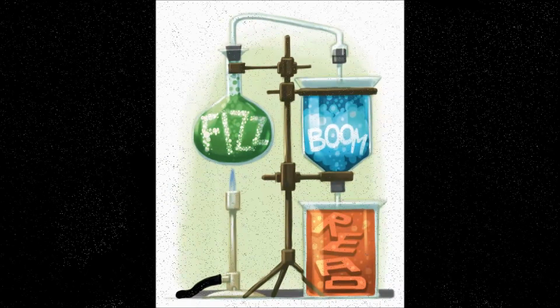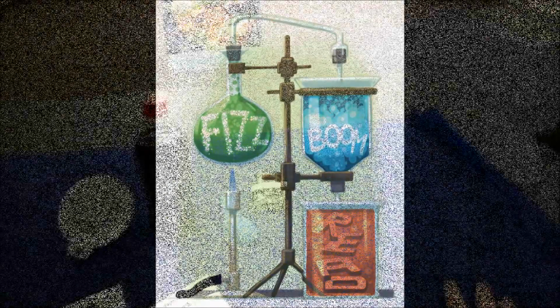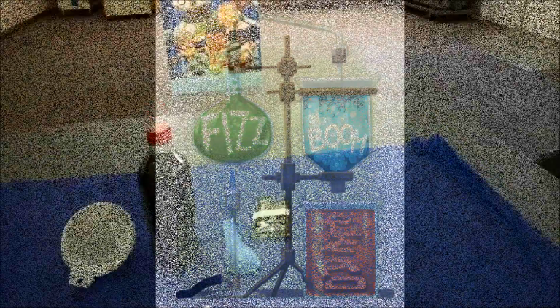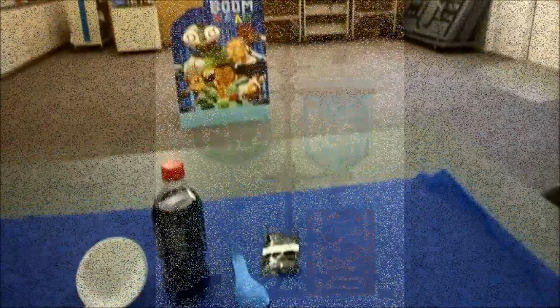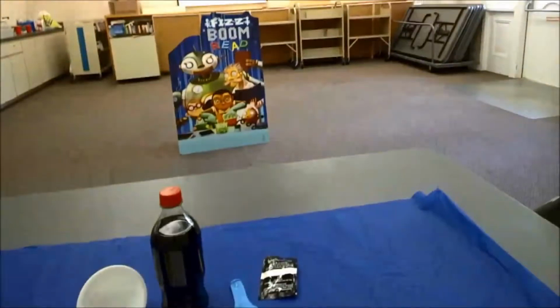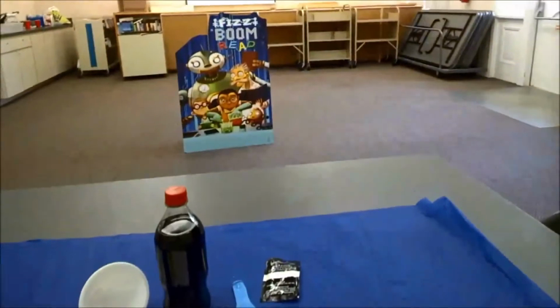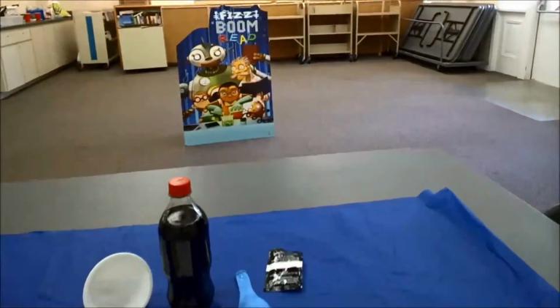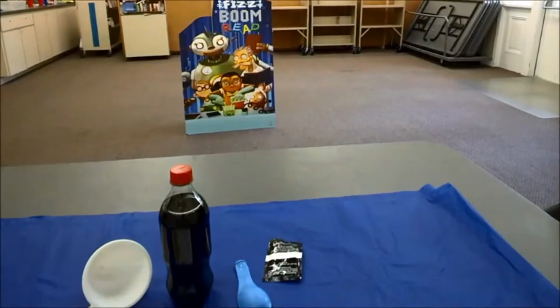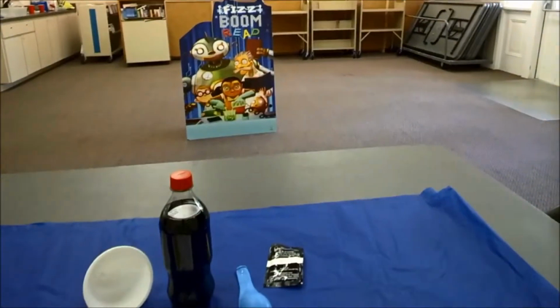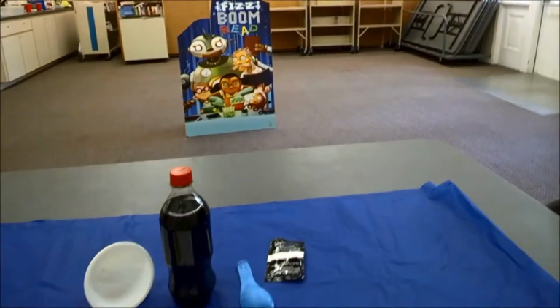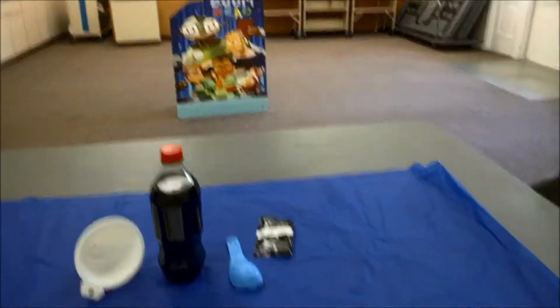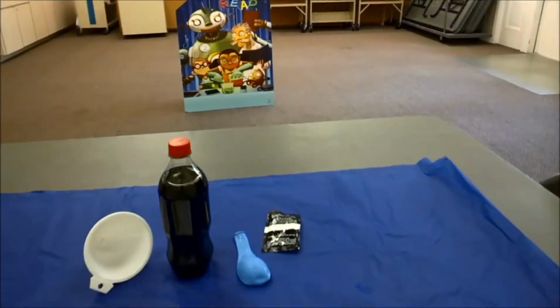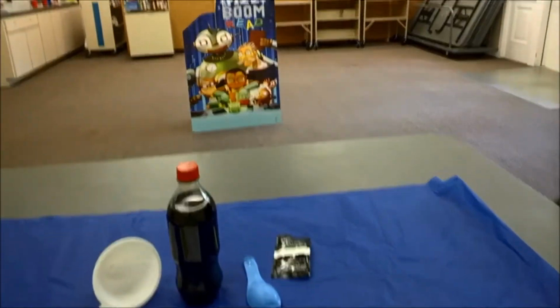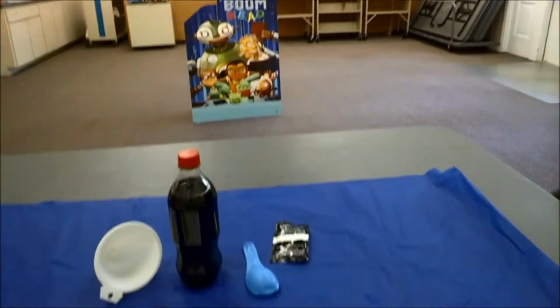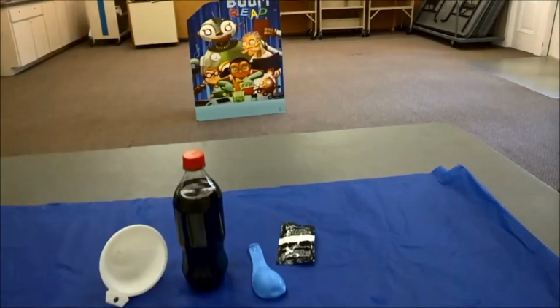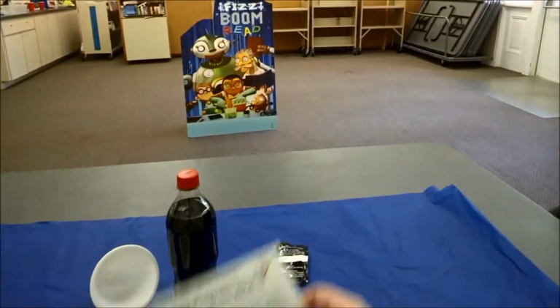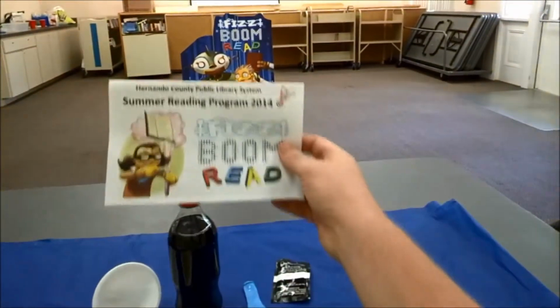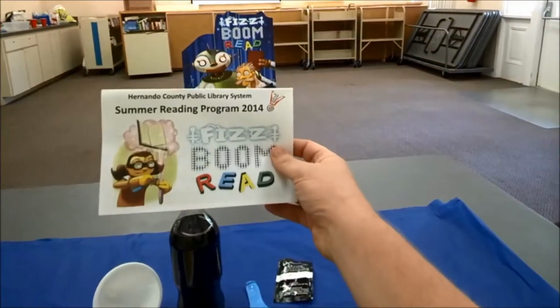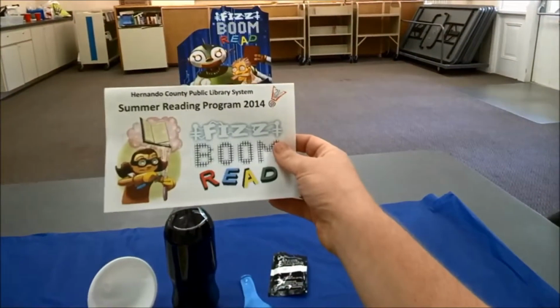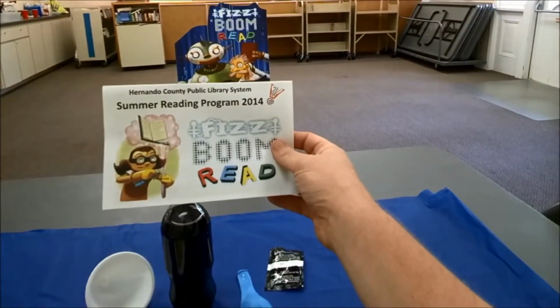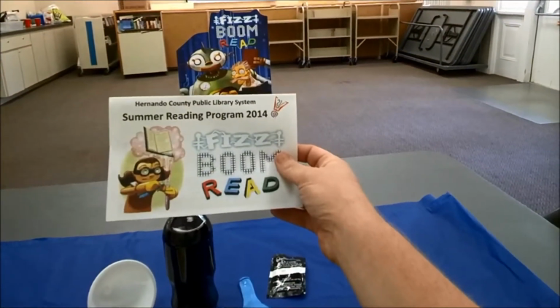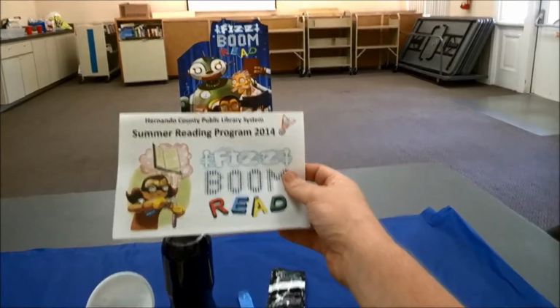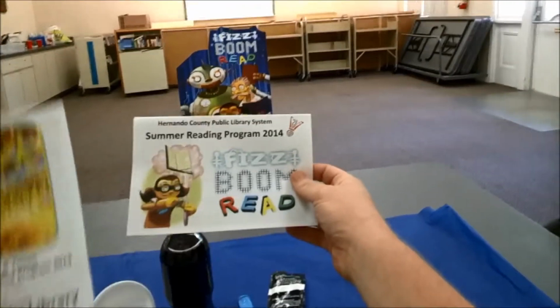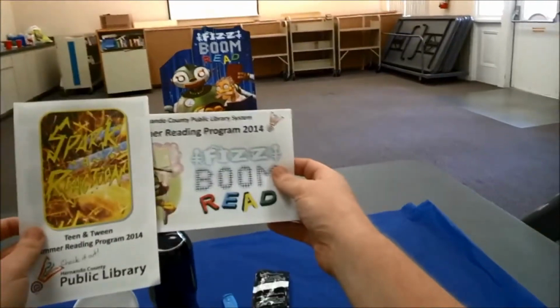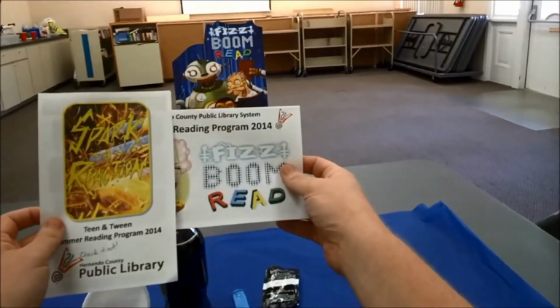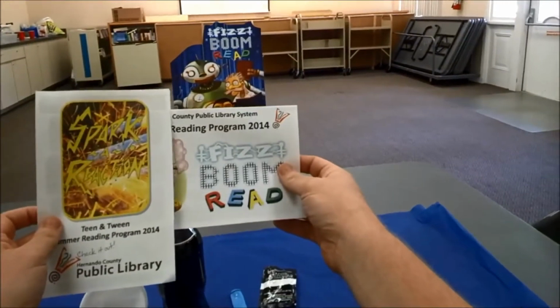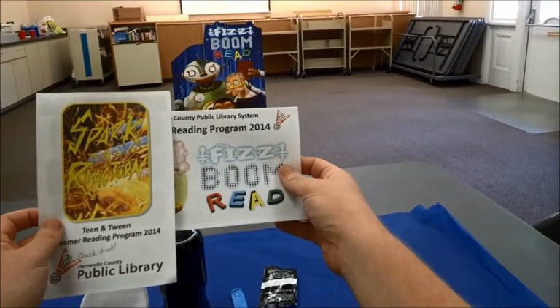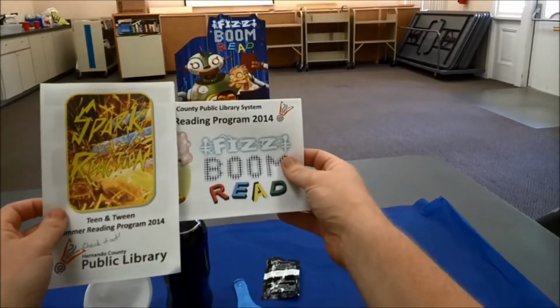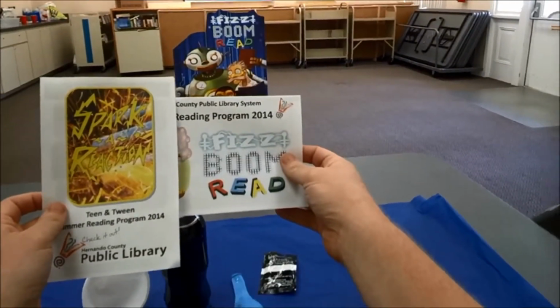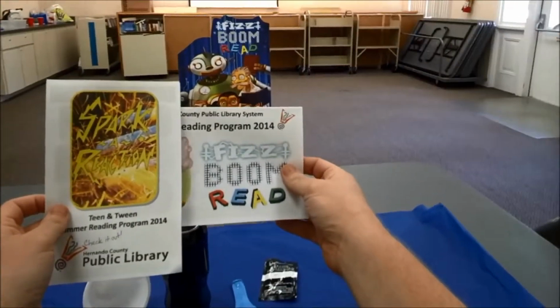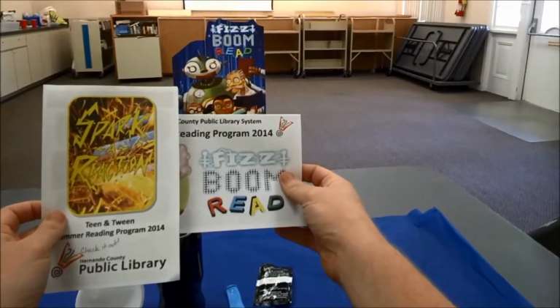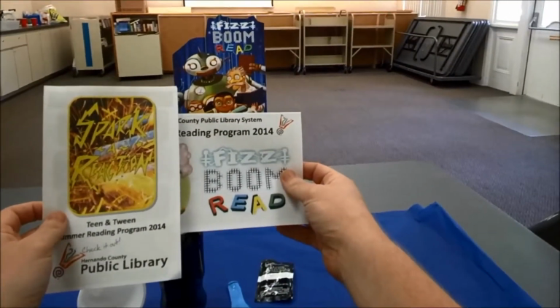Hey, everybody. Welcome back to Summer Science with Mr. Justin. I am with the Hernando County Public Library, and we are celebrating our Fizz Boom Reads summer reading program. Make sure you come by and see all of our programs going on for children's, teens, and tweens.